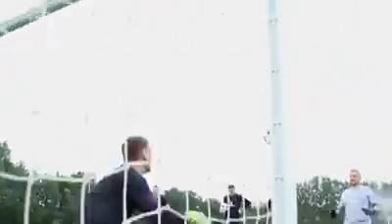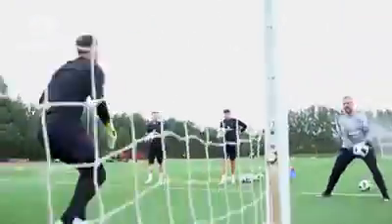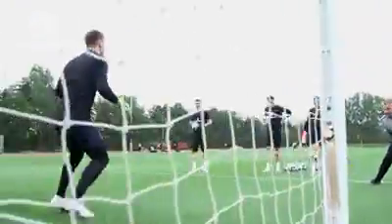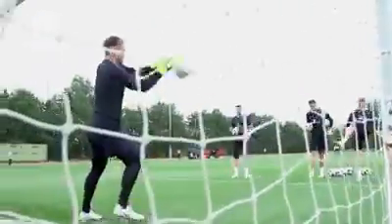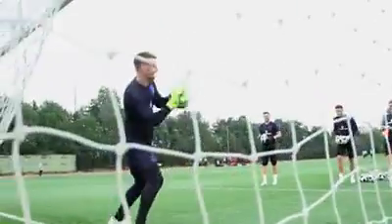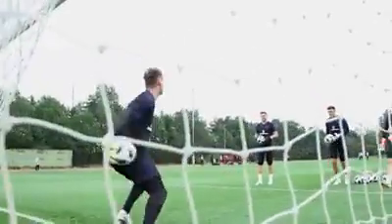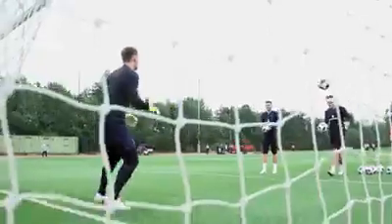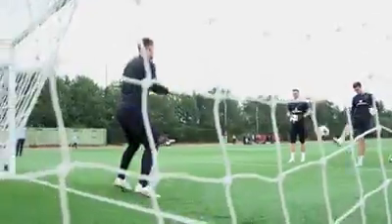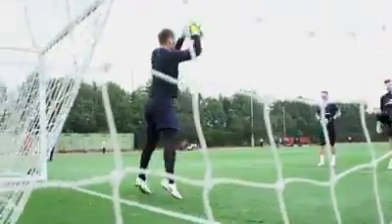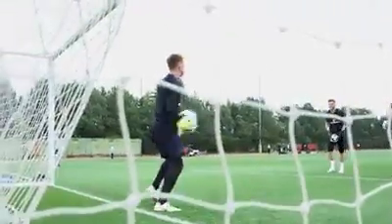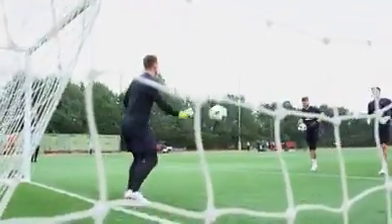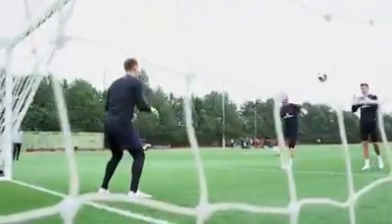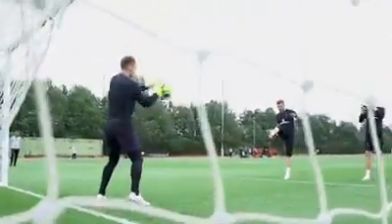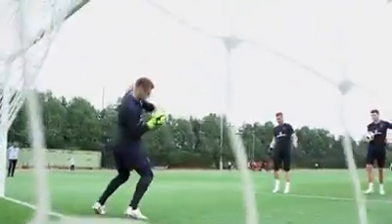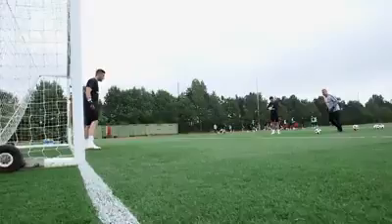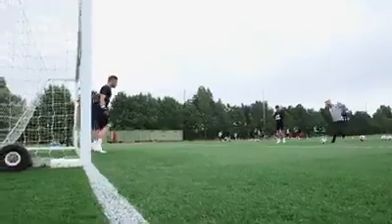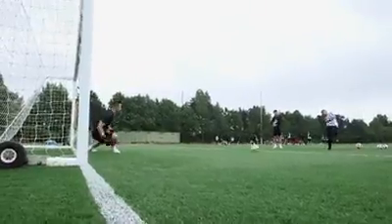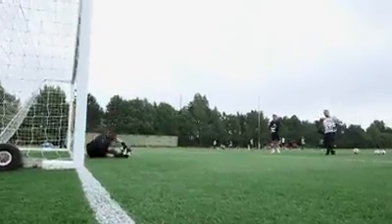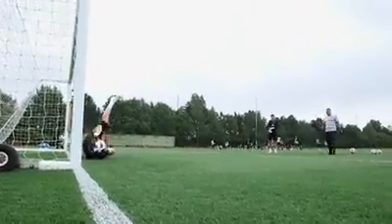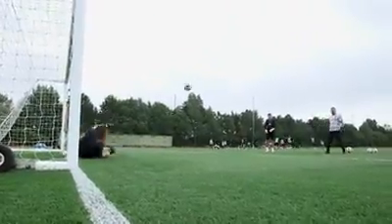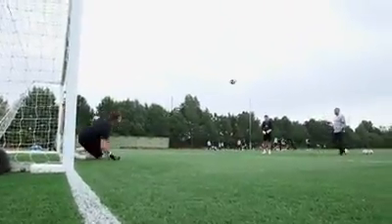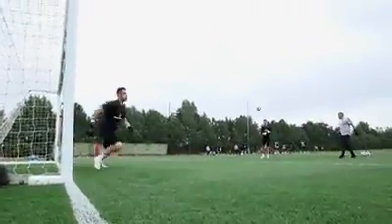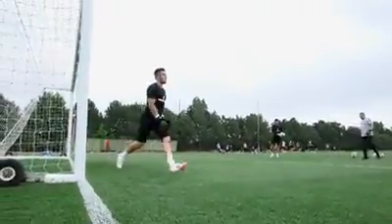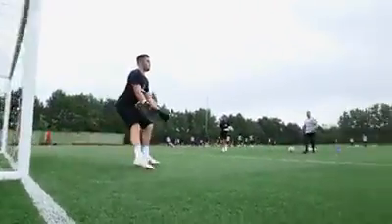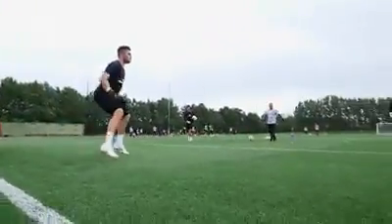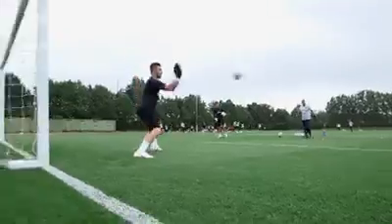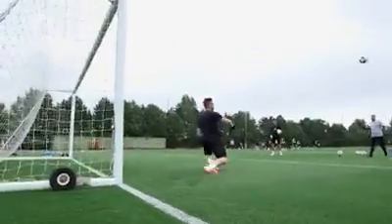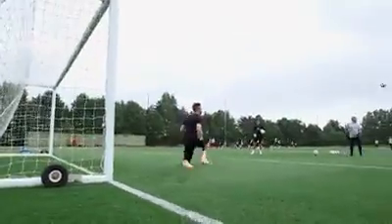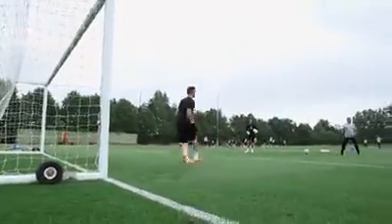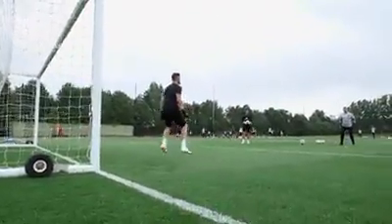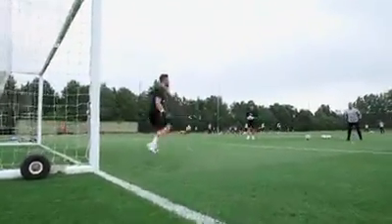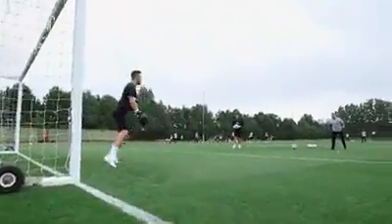Let's go. Good. Set. Throw, throw. Good. Get it to him. Well done. Well done, Jack.